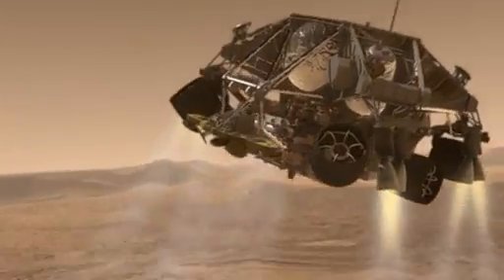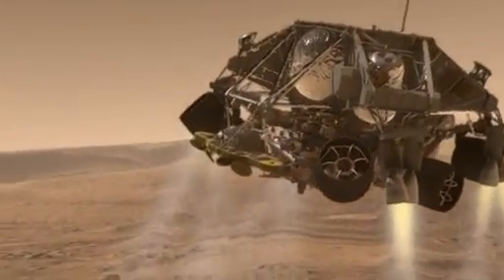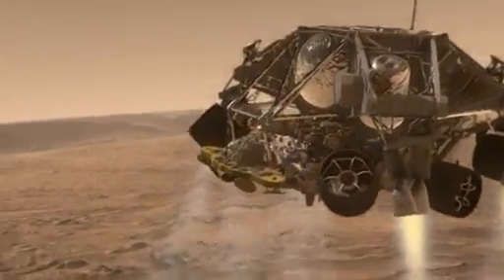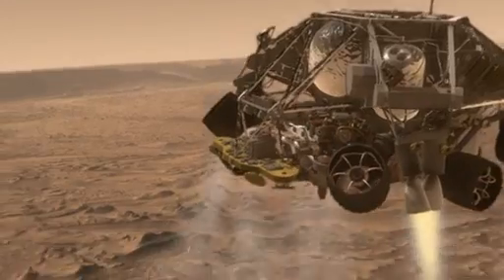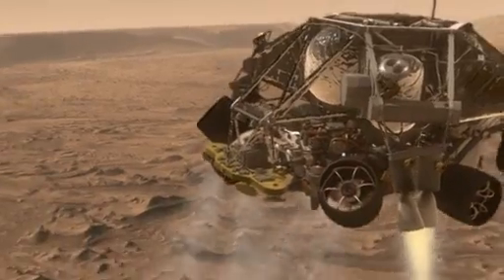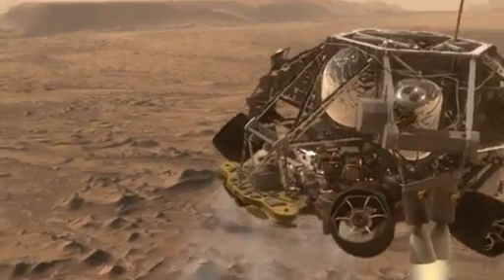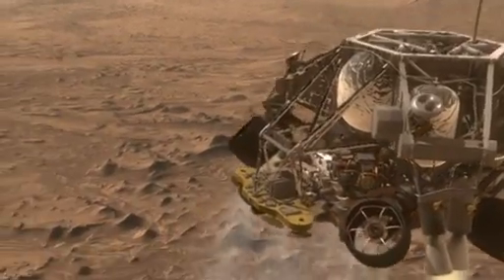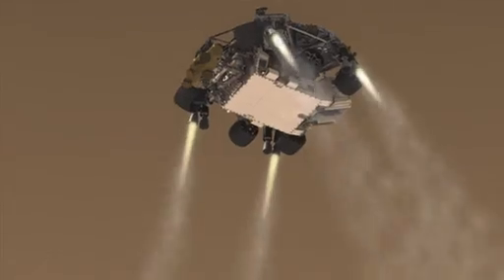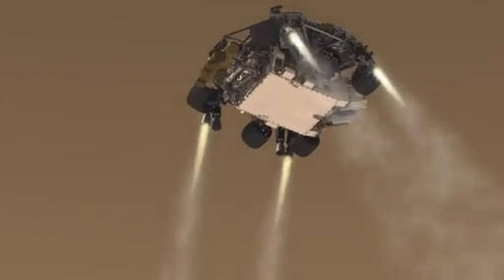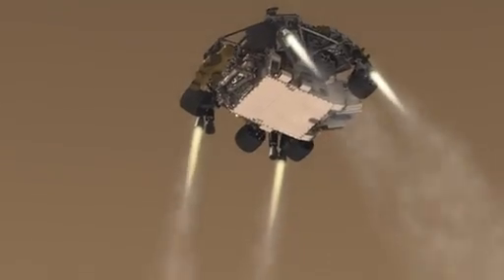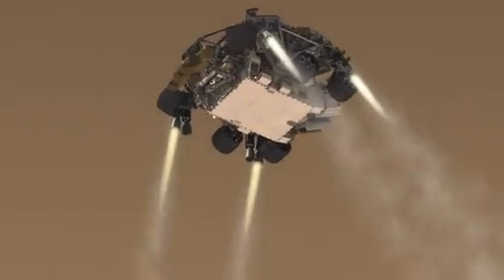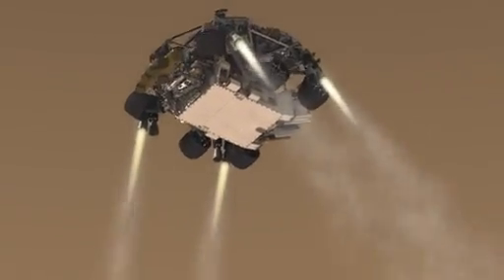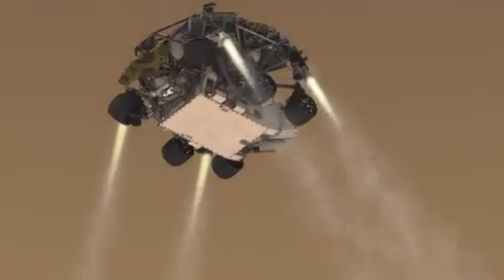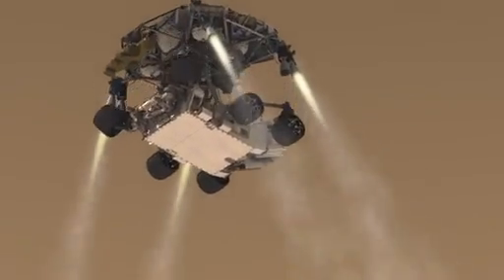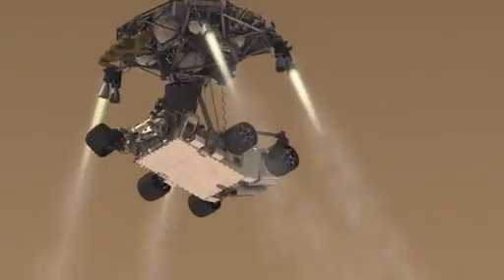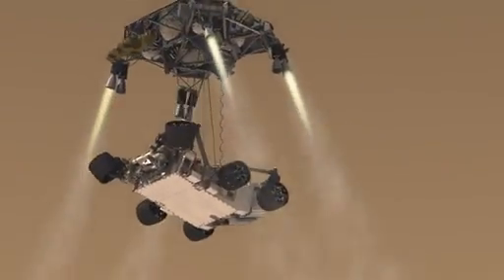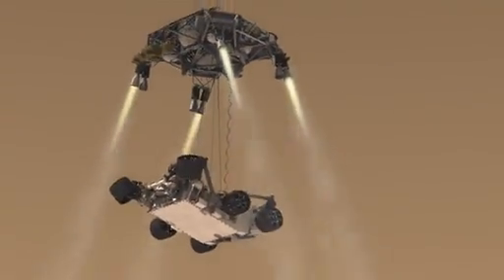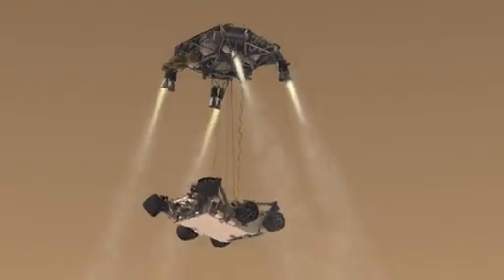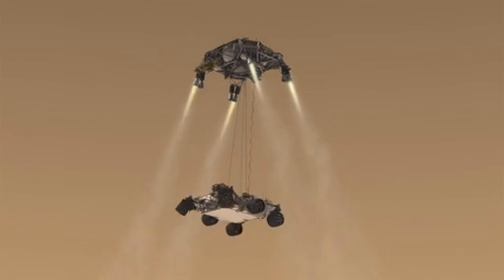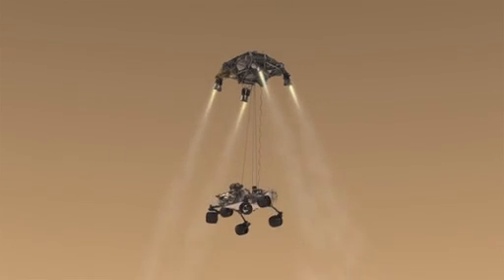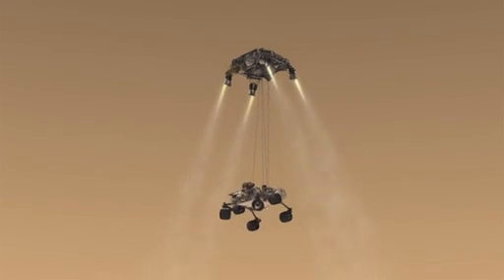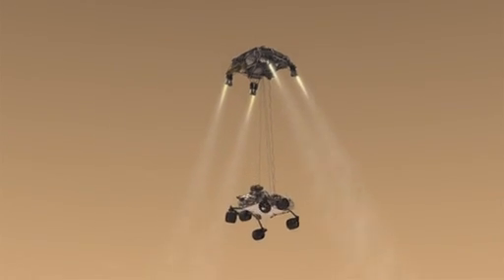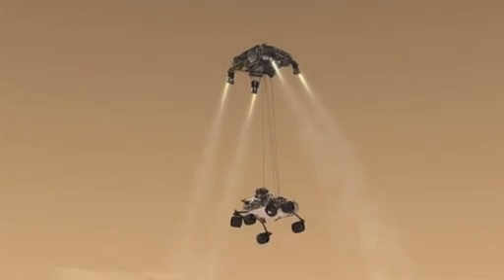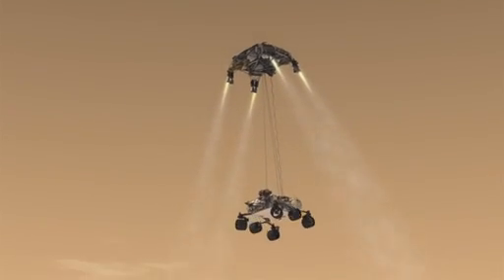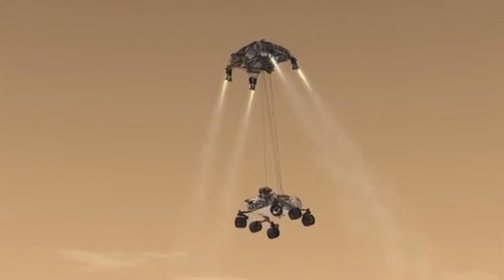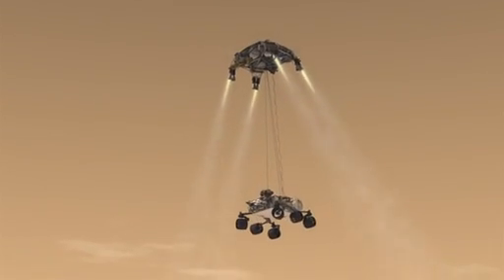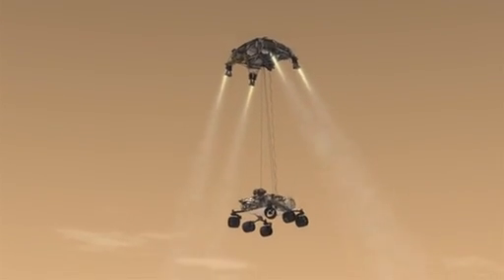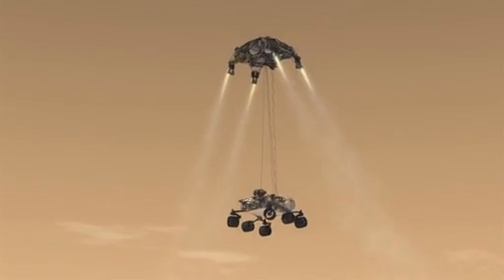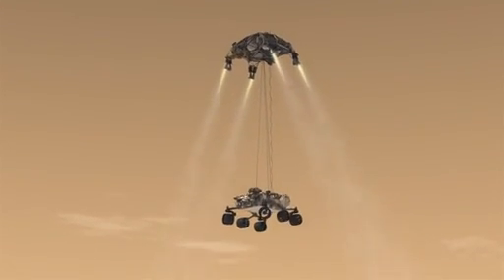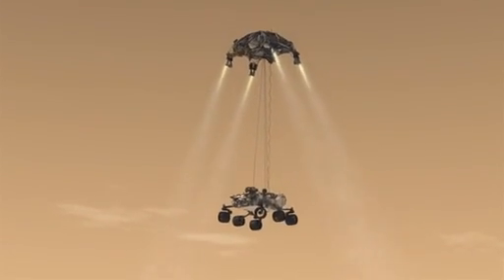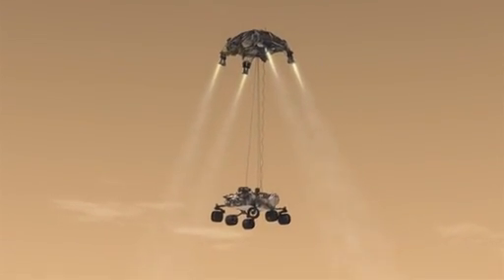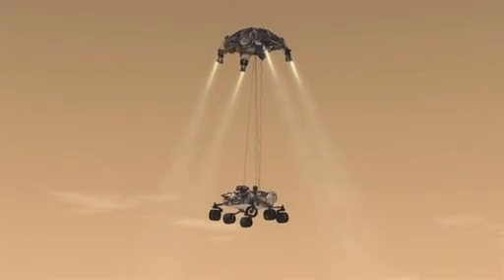Once we've descended to about 60 feet above the ground and are going only about 2 miles per hour, the rover separates from the descent stage. As the rover is lowered, the wheels deploy in preparation for landing.